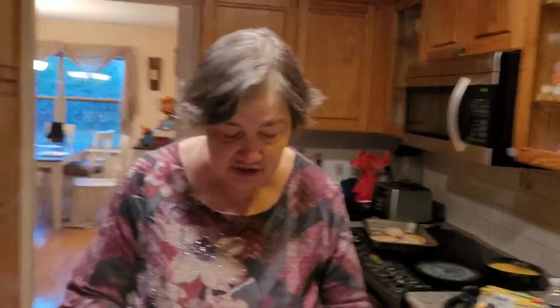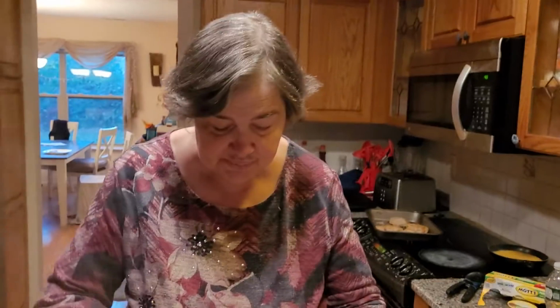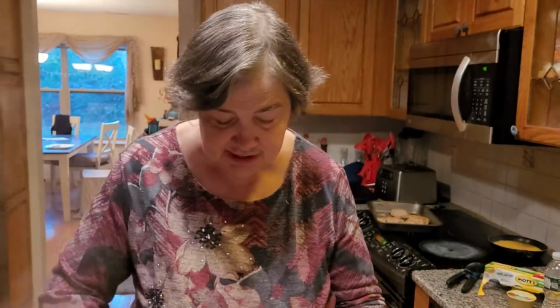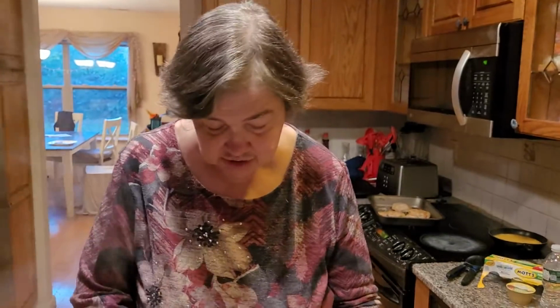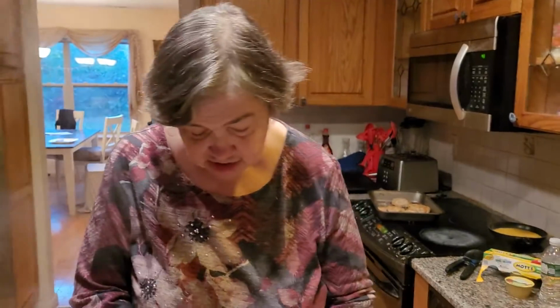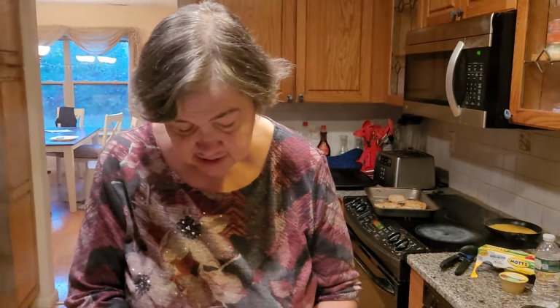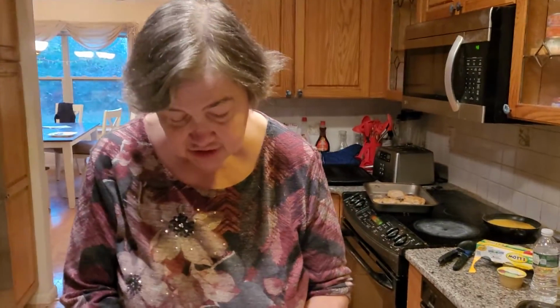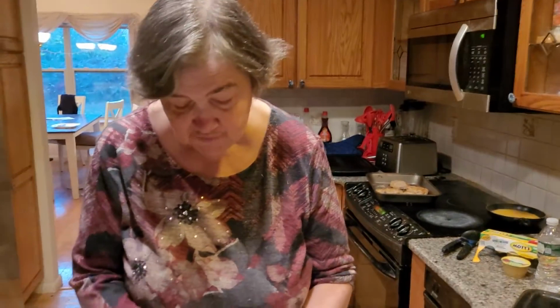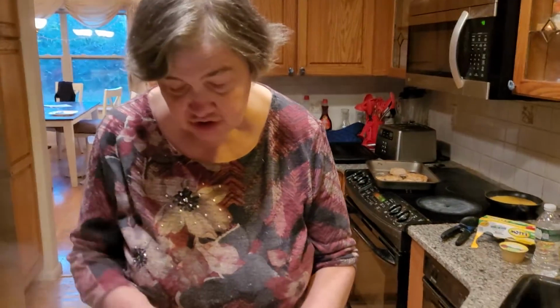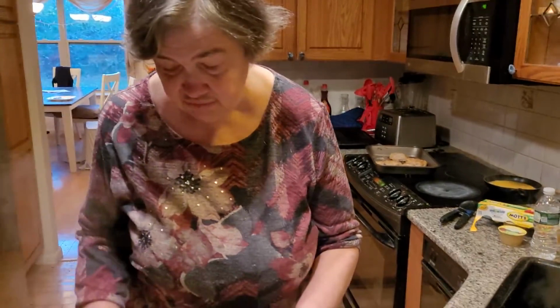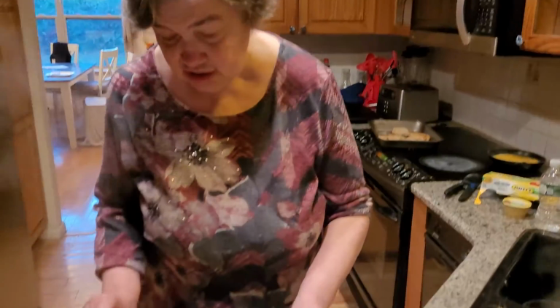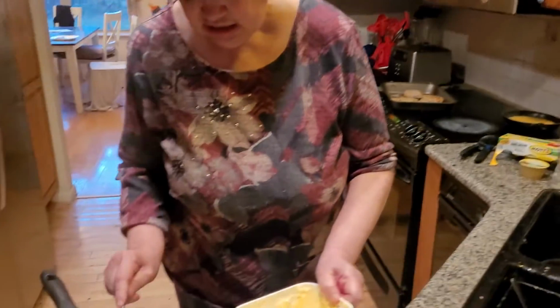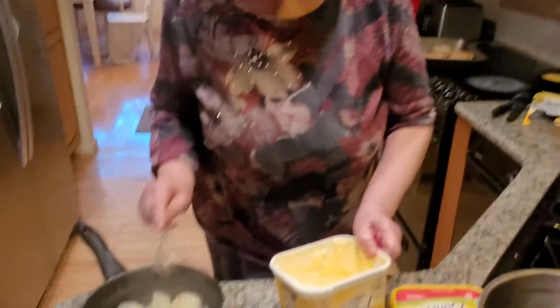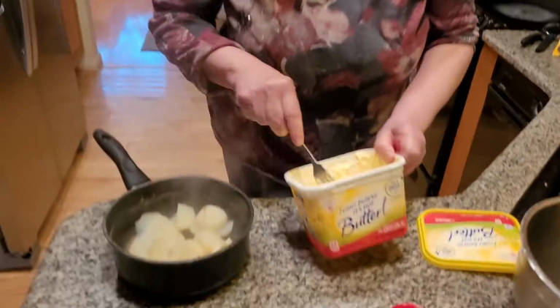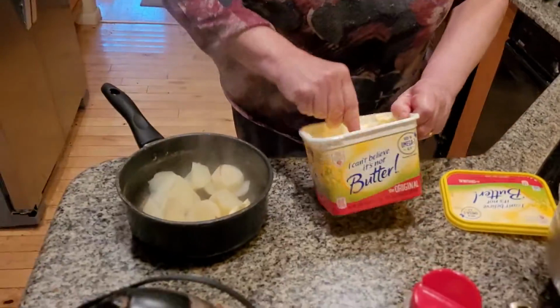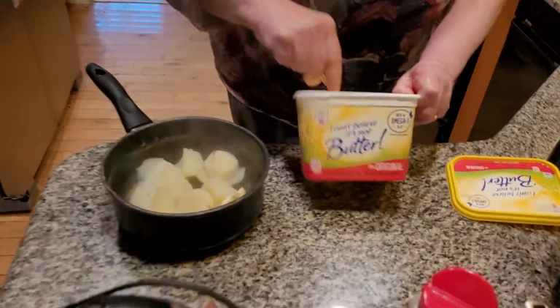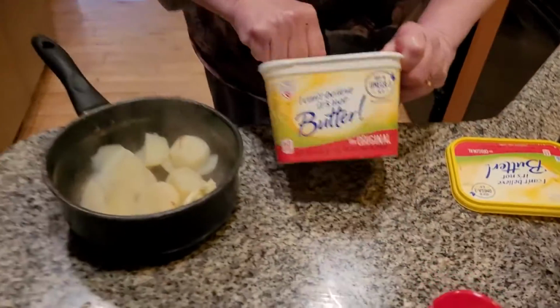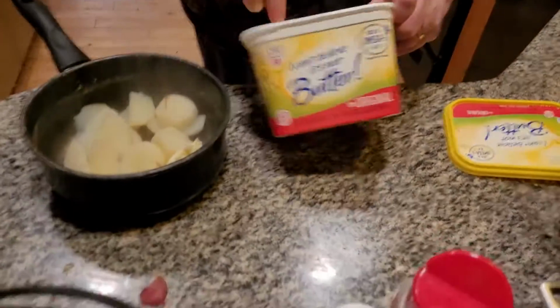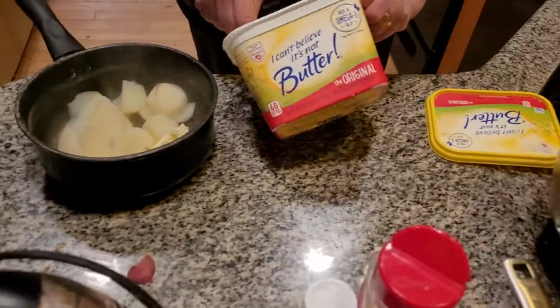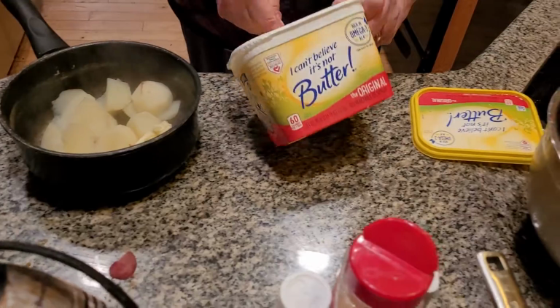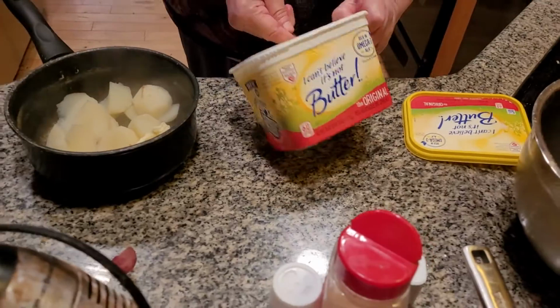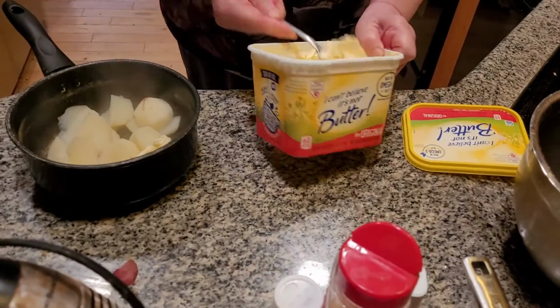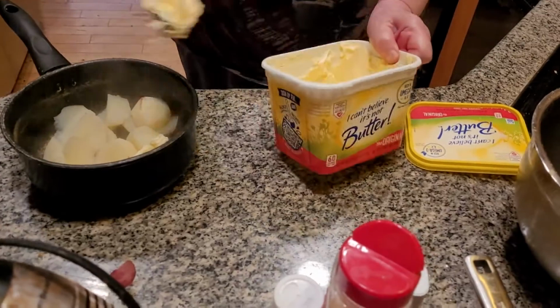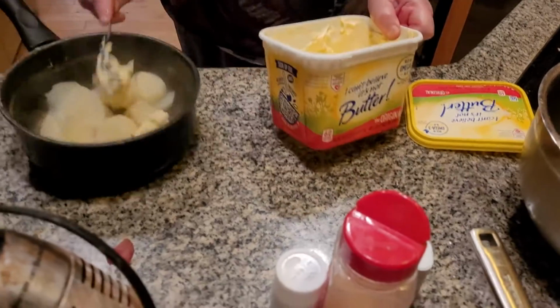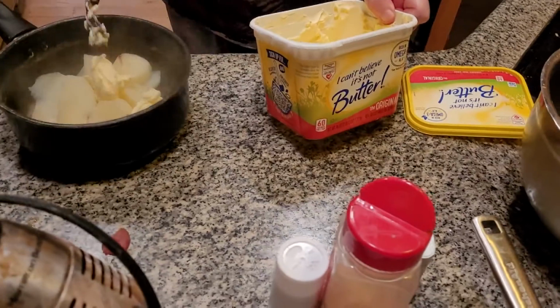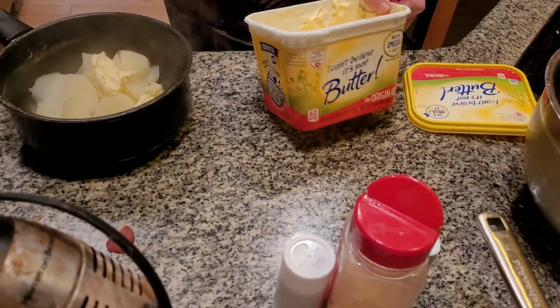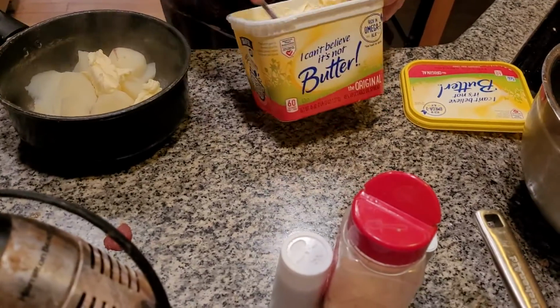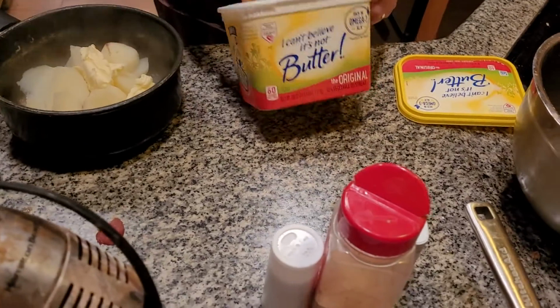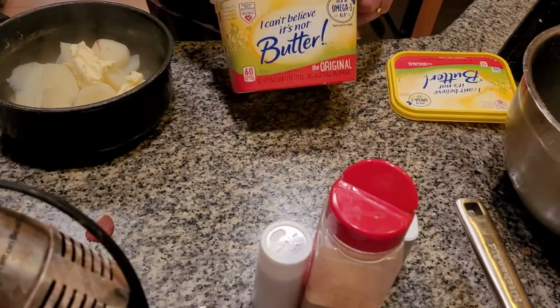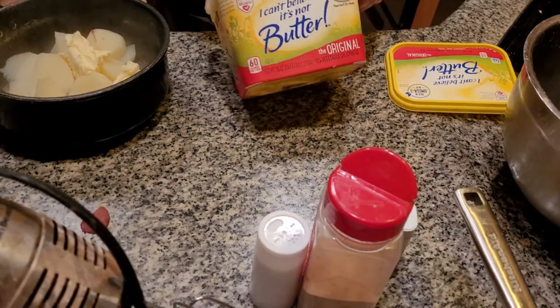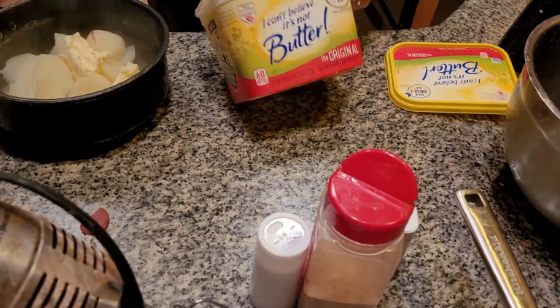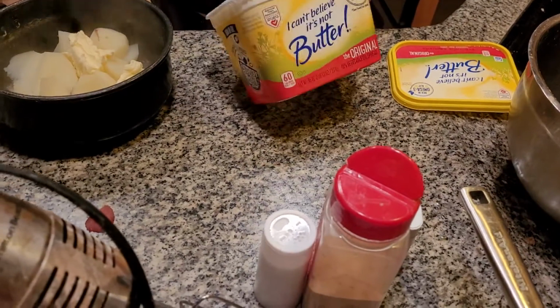Mashed whipped potatoes. Now this is something that's often served around Thanksgiving because my grandma Elizabeth had a habit of making mashed potatoes, or whipped potatoes. Whipped potatoes is made with different ingredients.